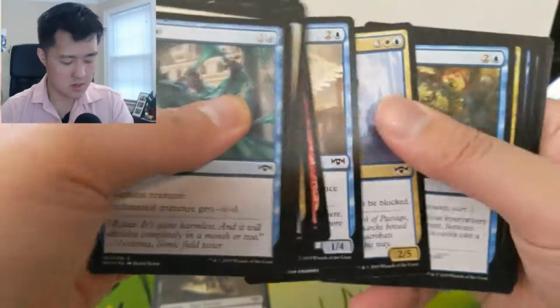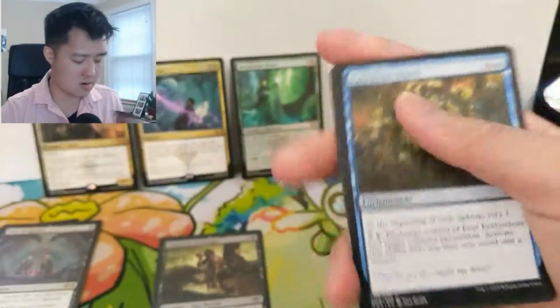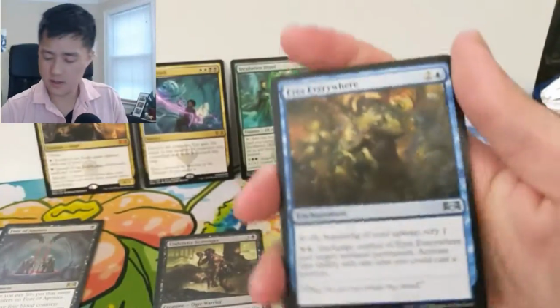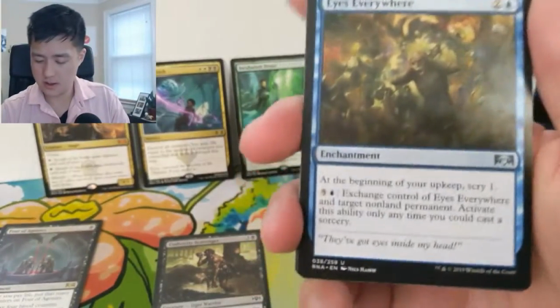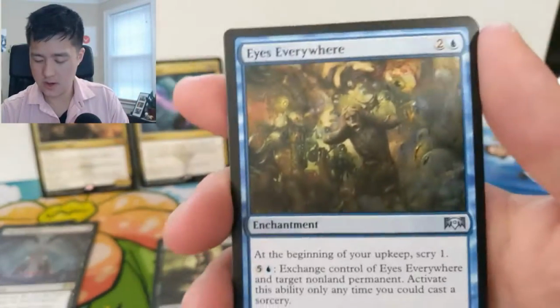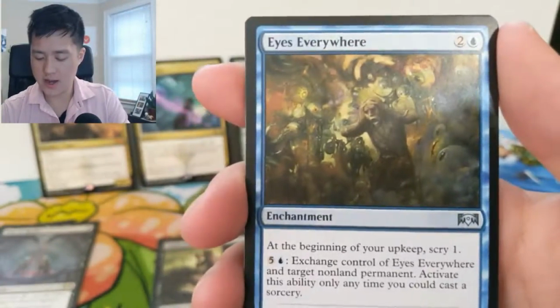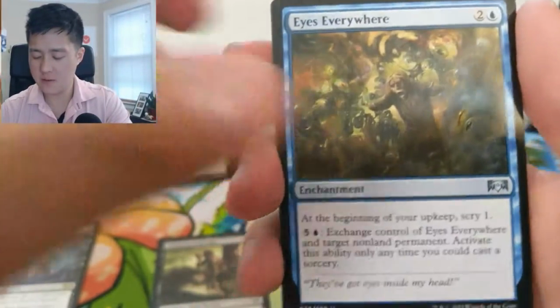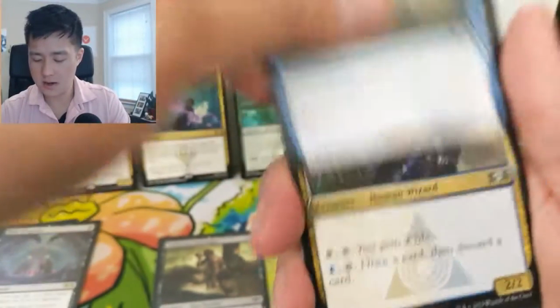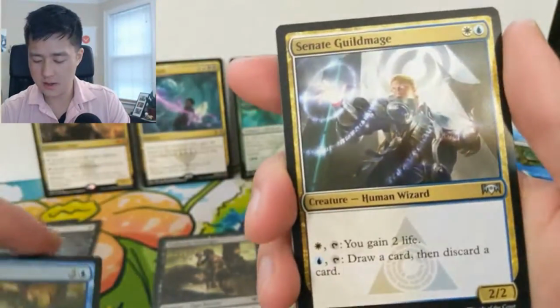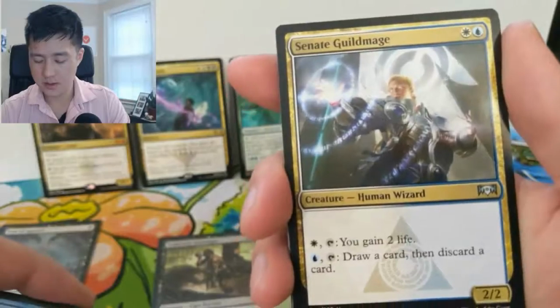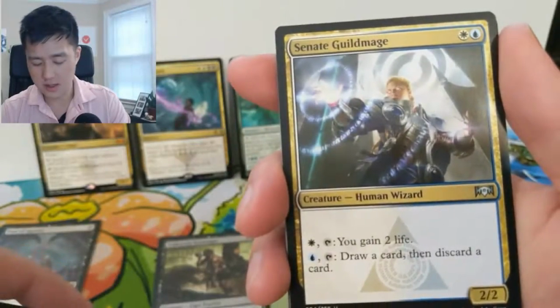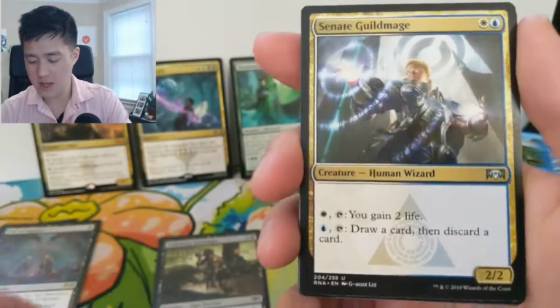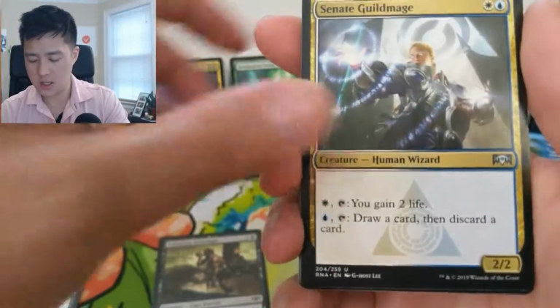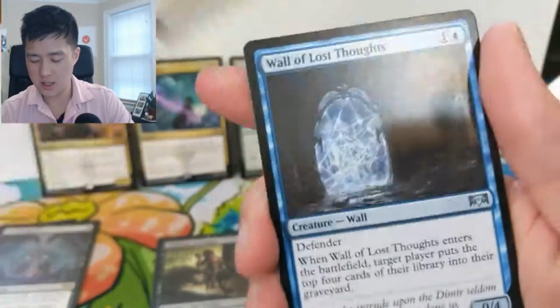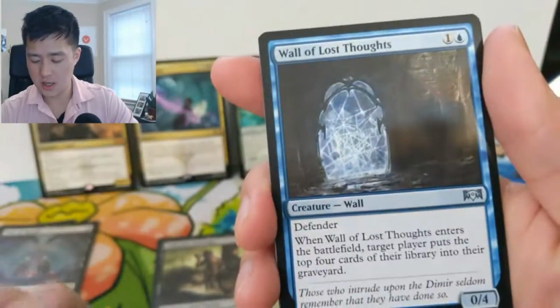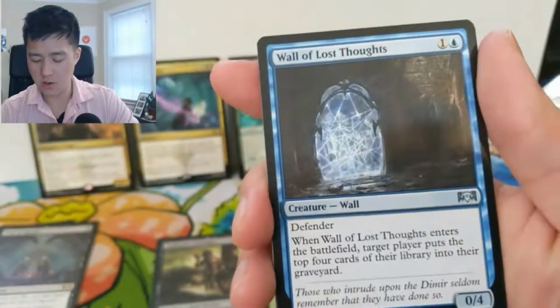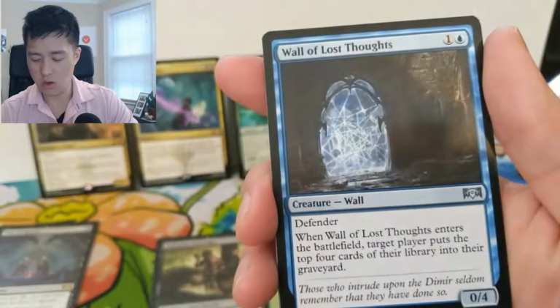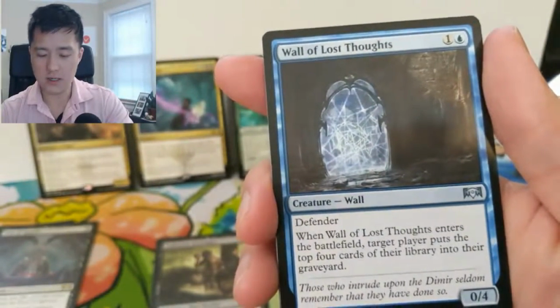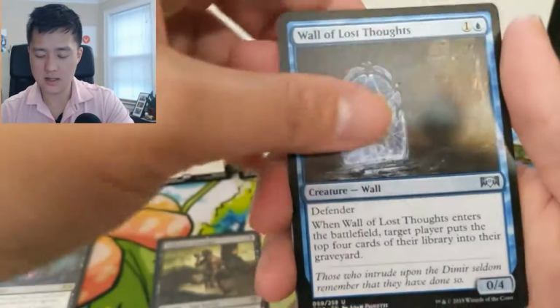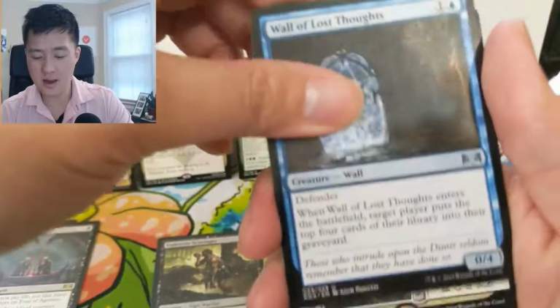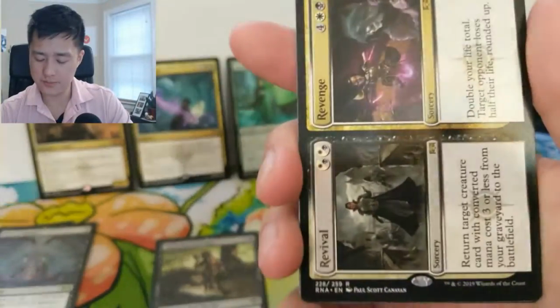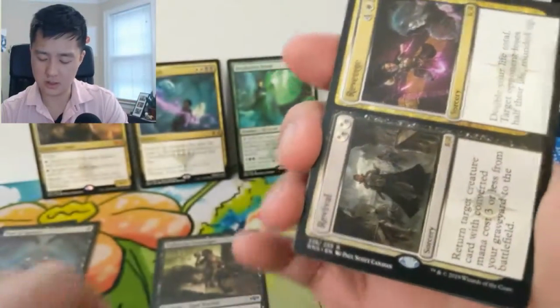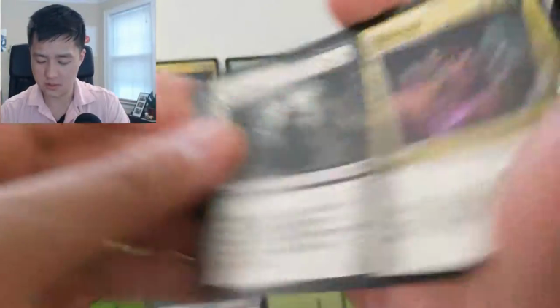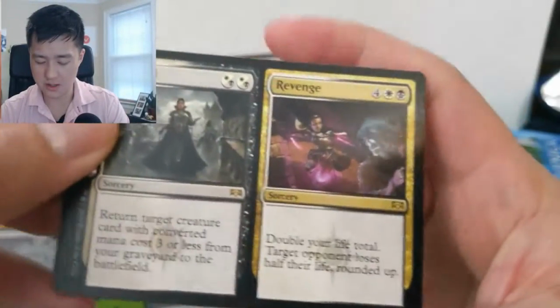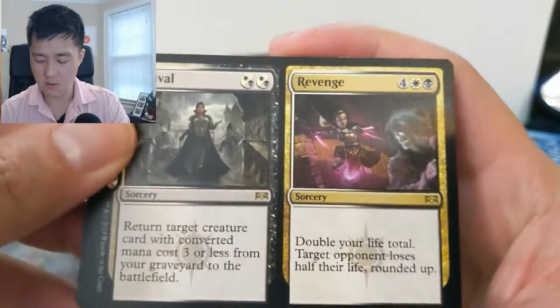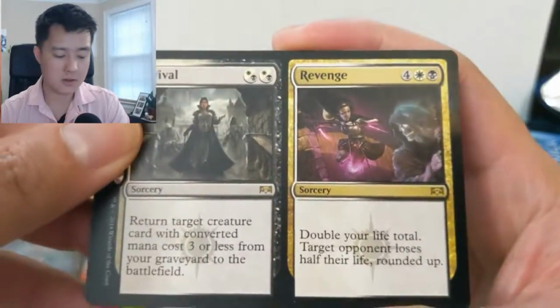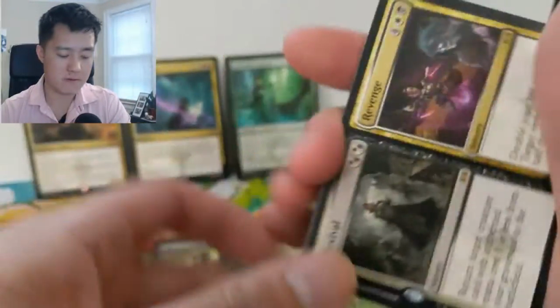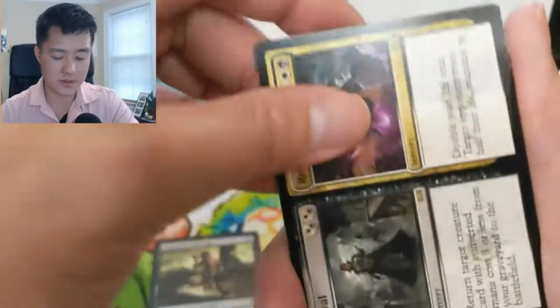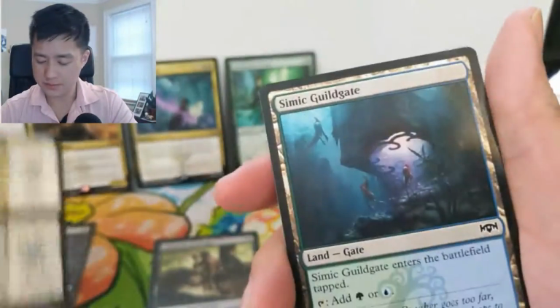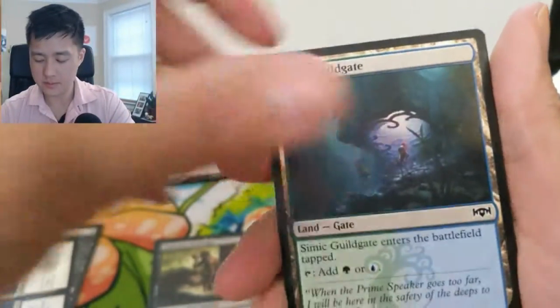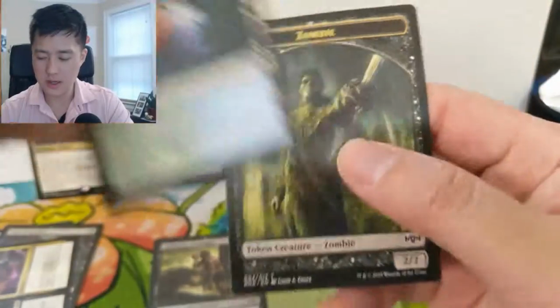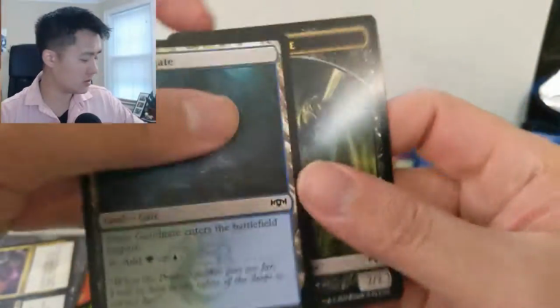Alright, we got Eyes Everywhere, Senate Guild Mage, a Wall of Lost Thoughts, and then split cards — Revival and Revenge. No foils yet.